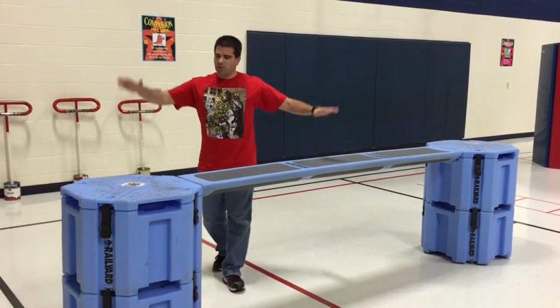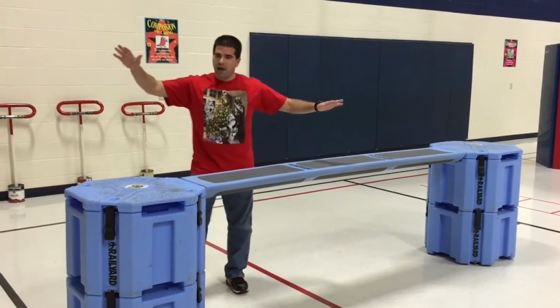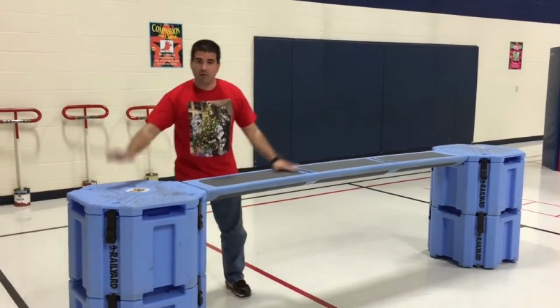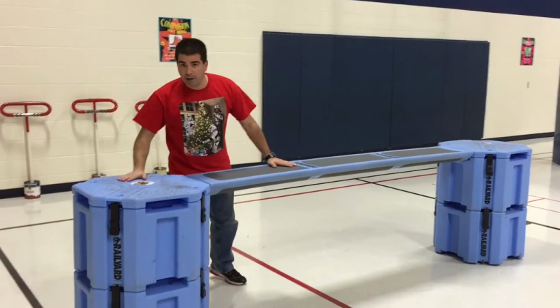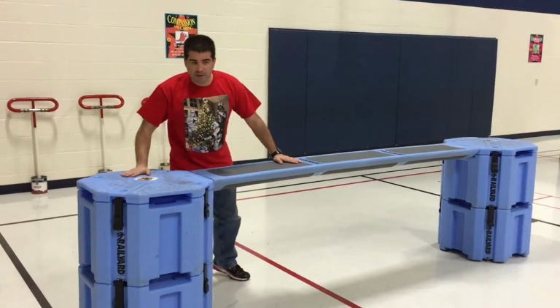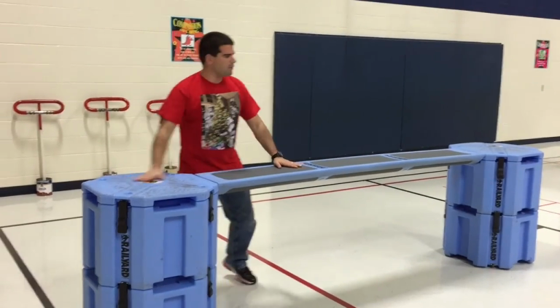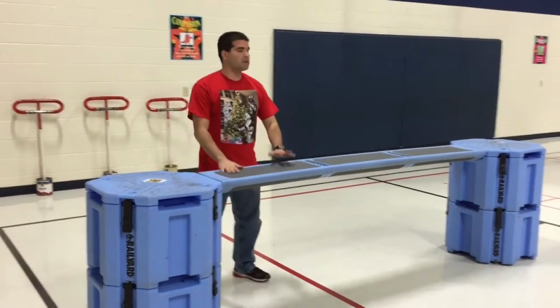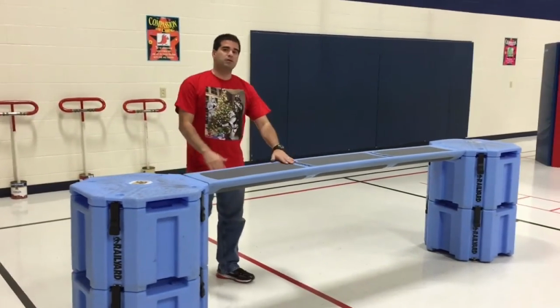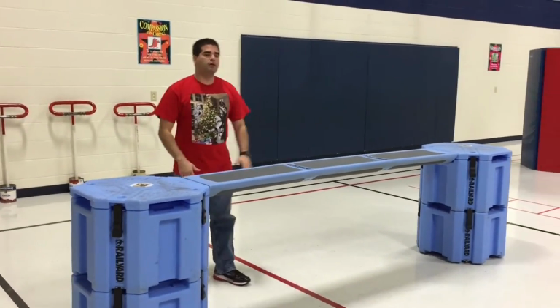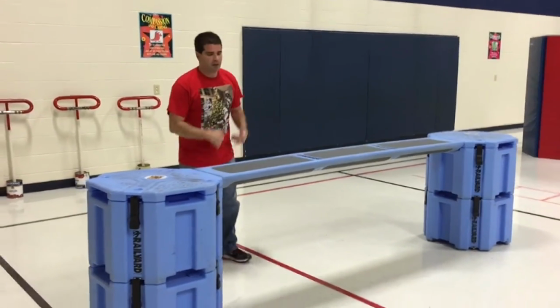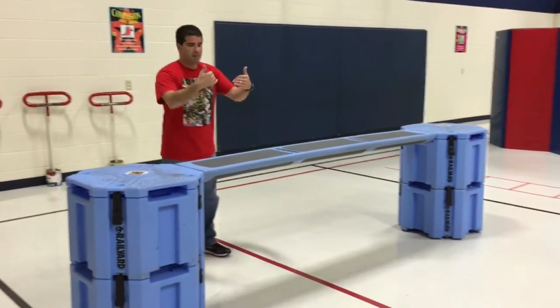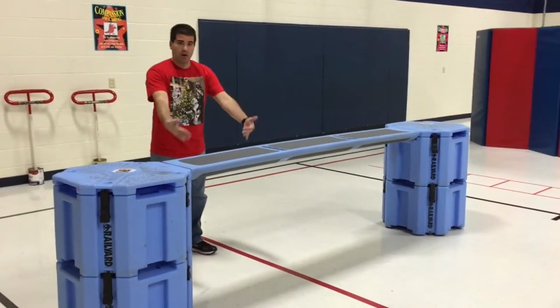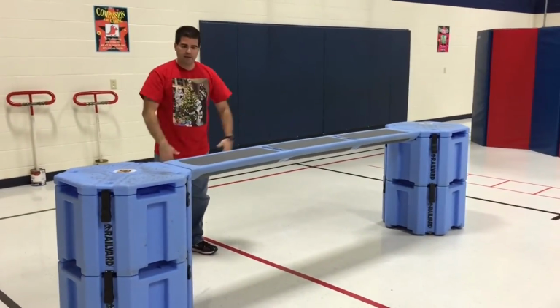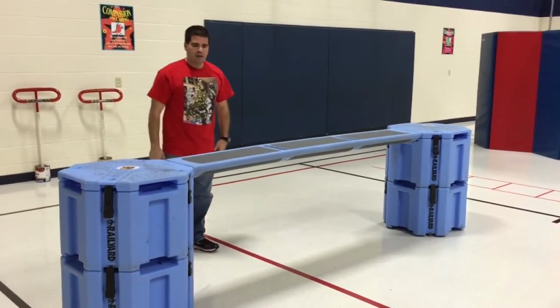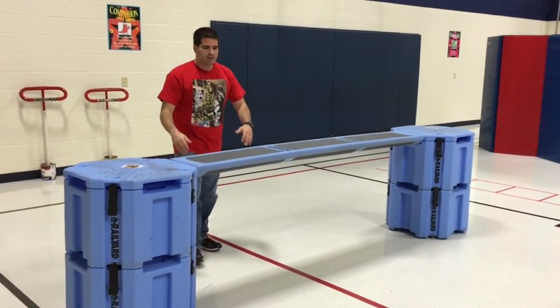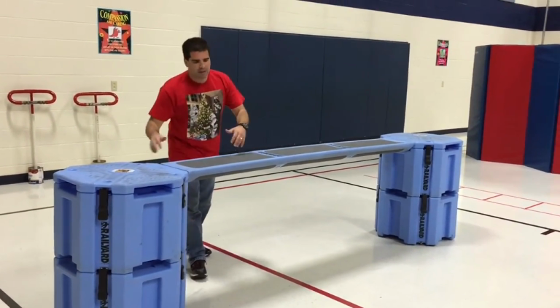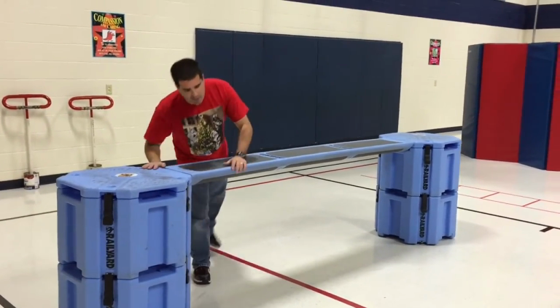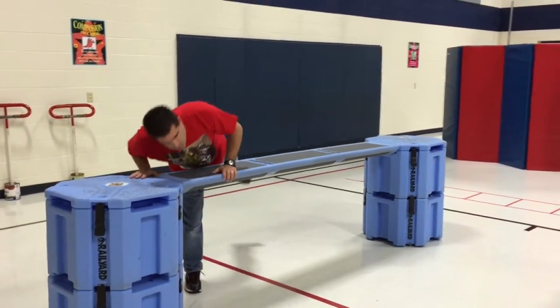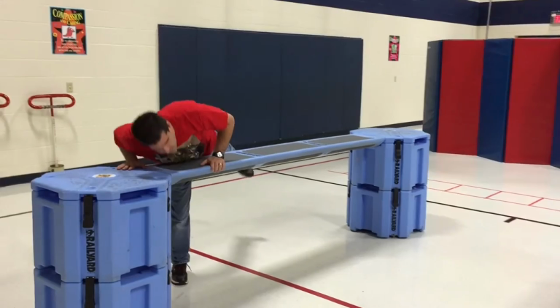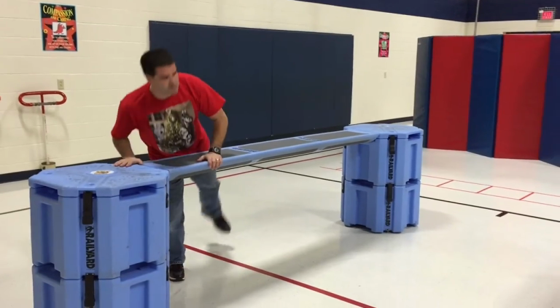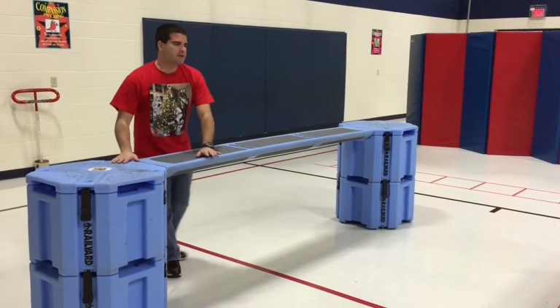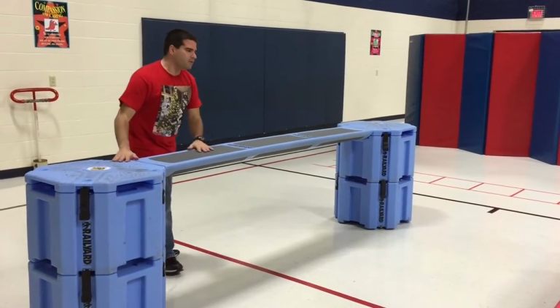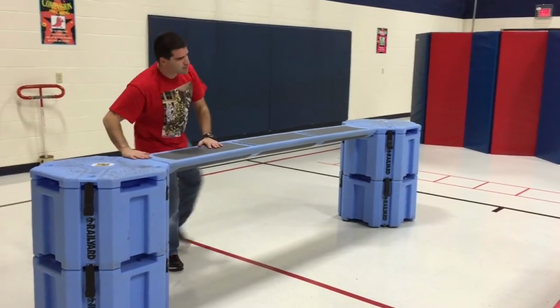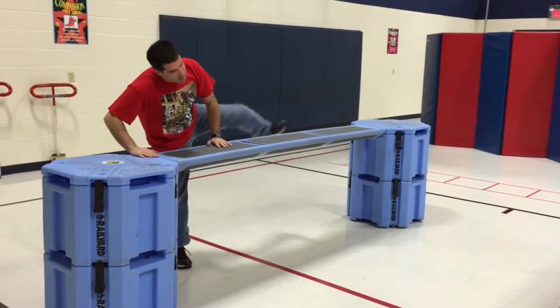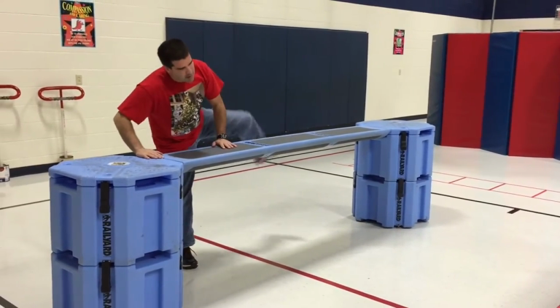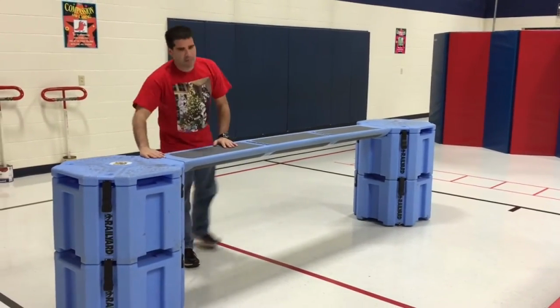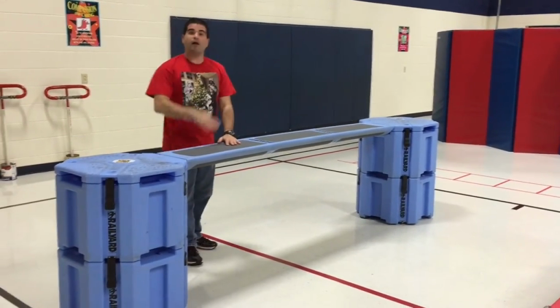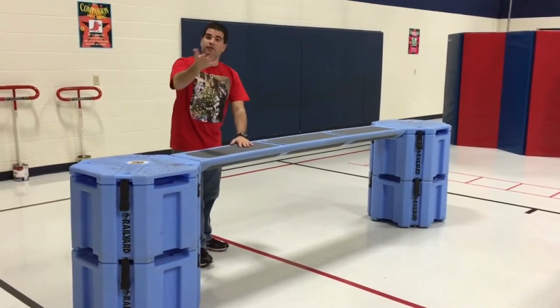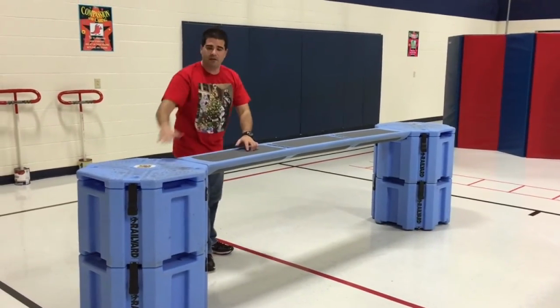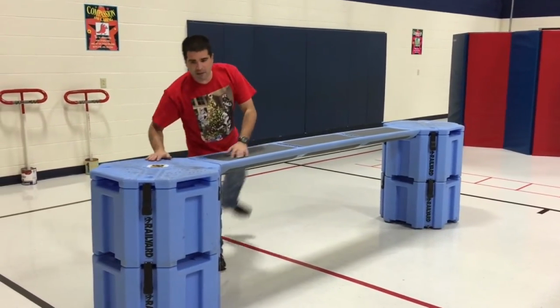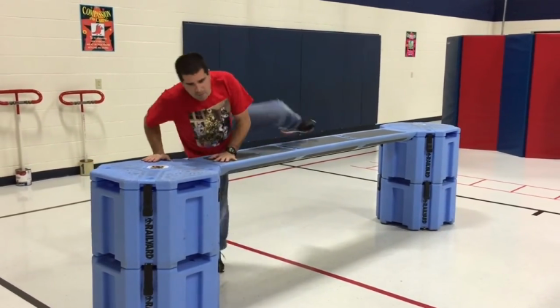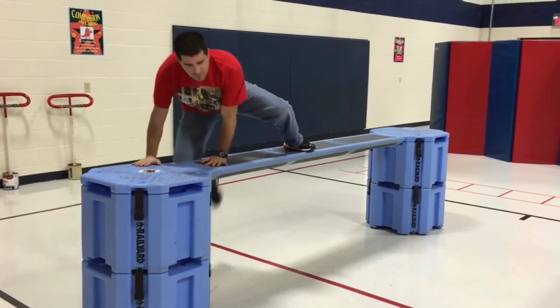We have our rail yard fitness, and basically the students are going to climb up and over this. We tell them they can either go on their belly and swing their feet over, or swing their leg up, or however they feel they need to get up and over.